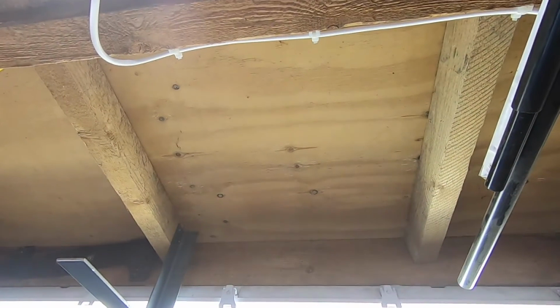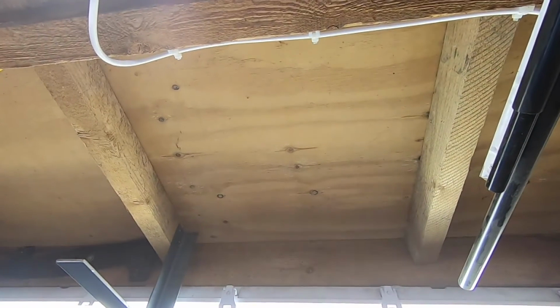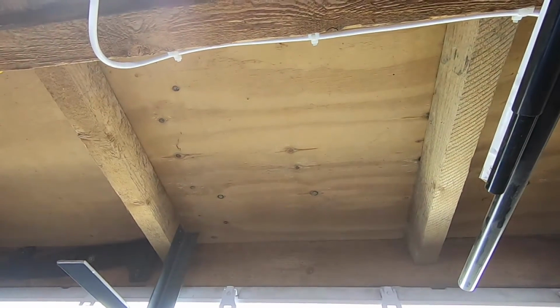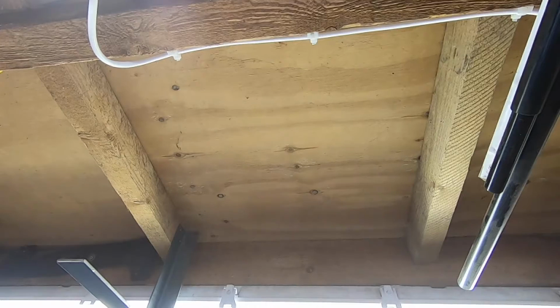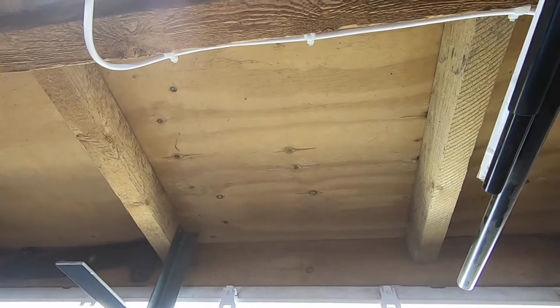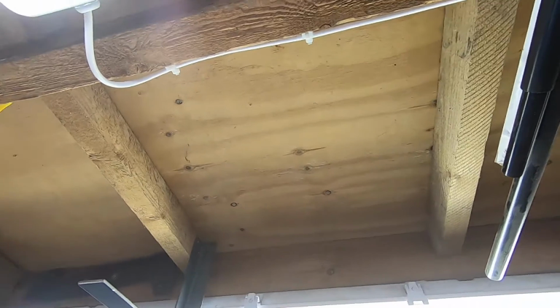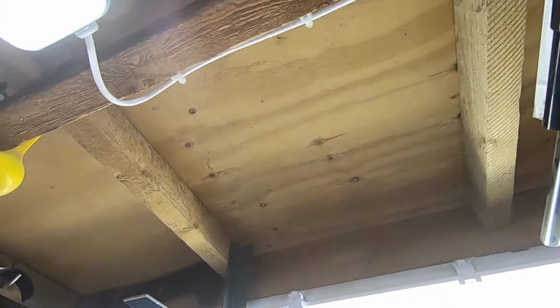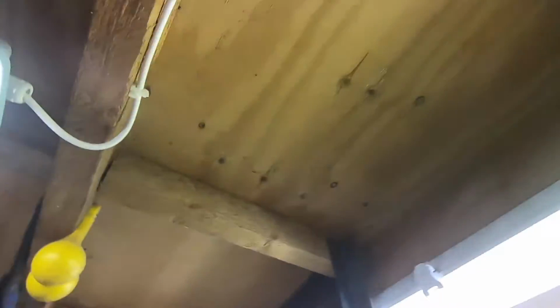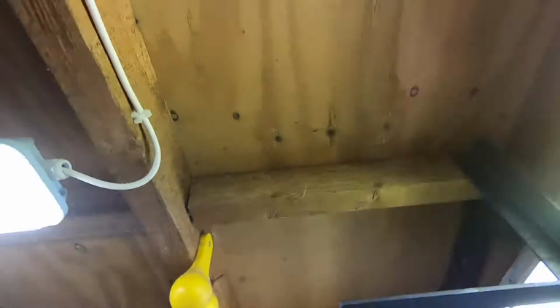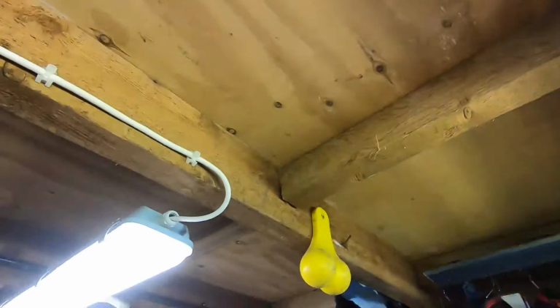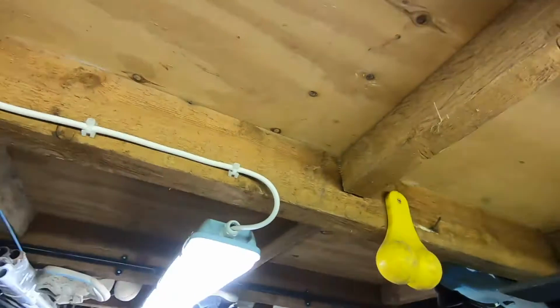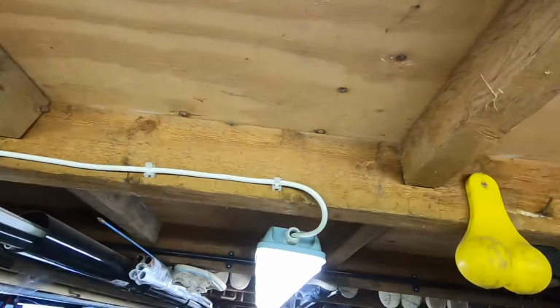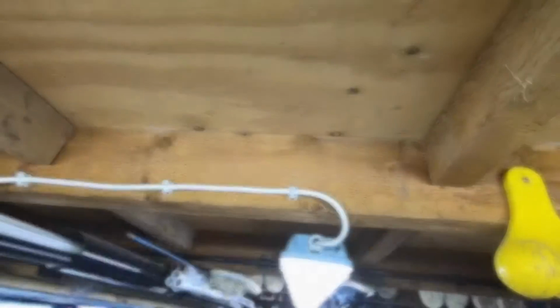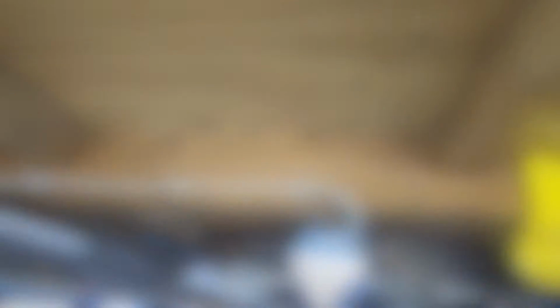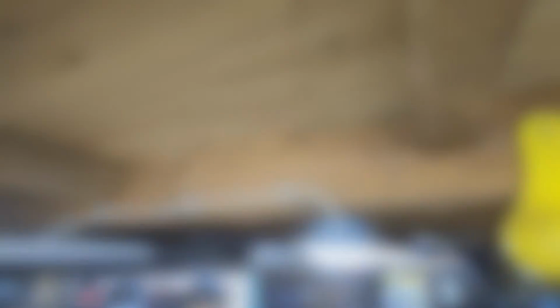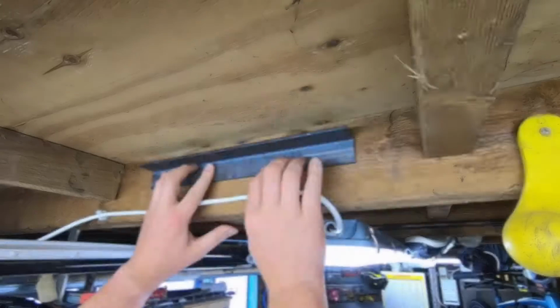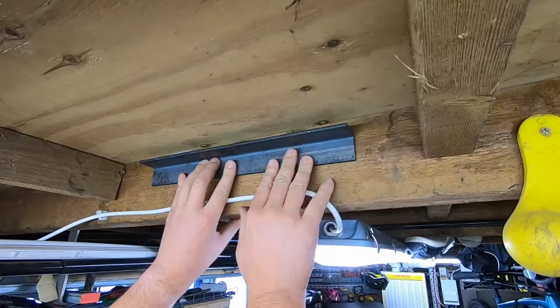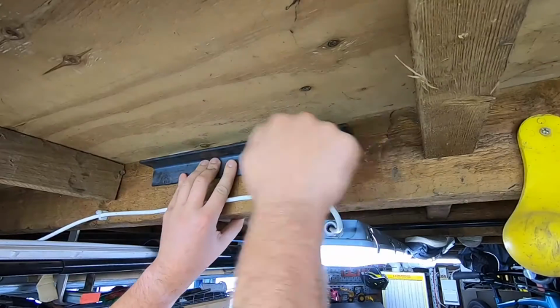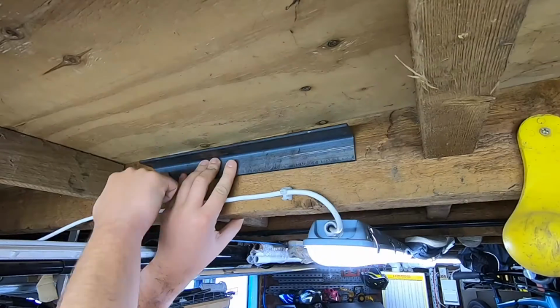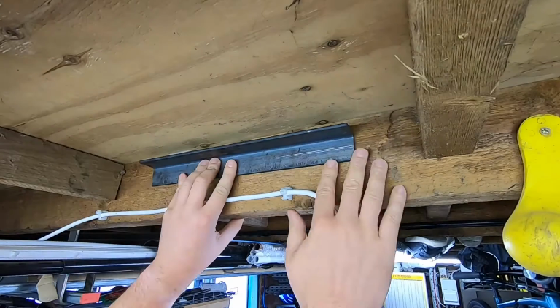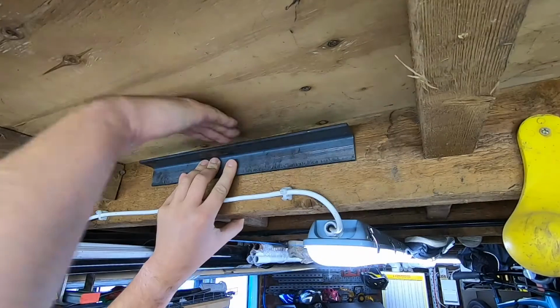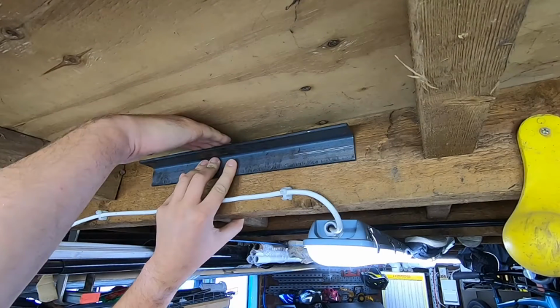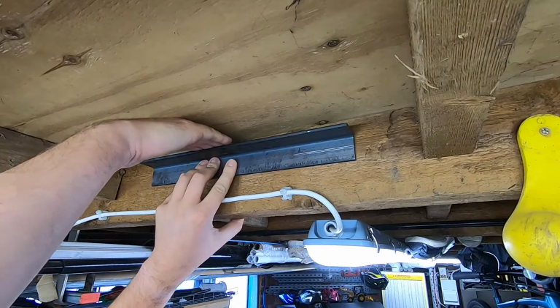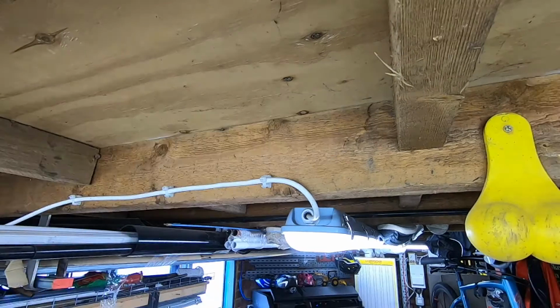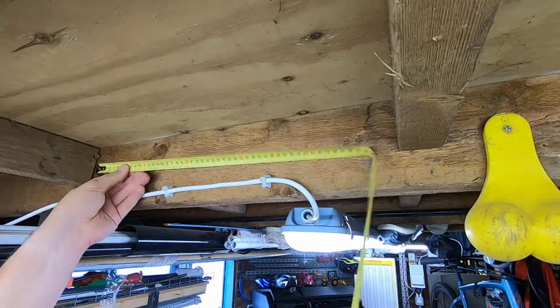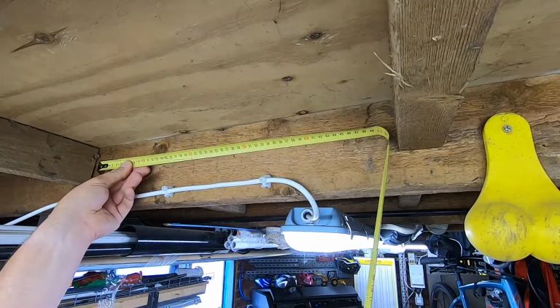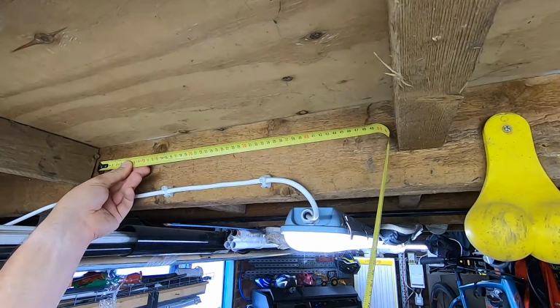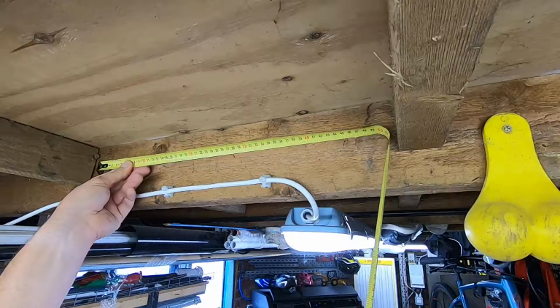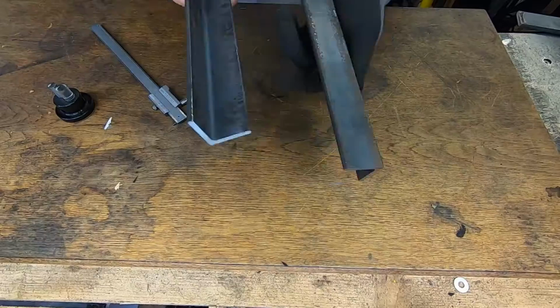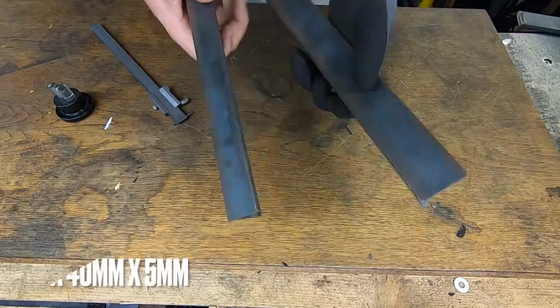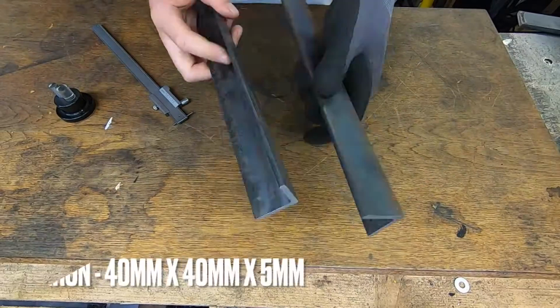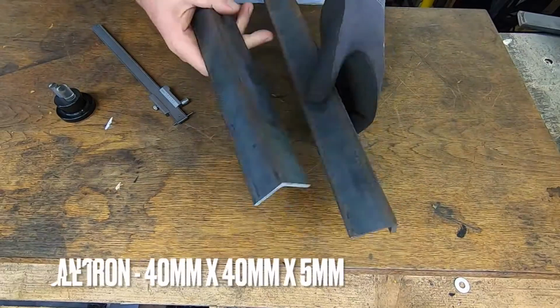The plan is to install the hoist just at the side of the welding table, in the gap between these two joists here. To install it, we're first going to fasten one piece of angle iron to each joist.